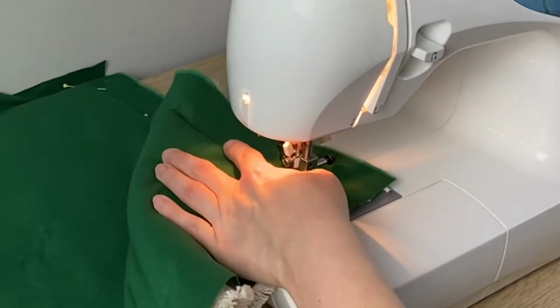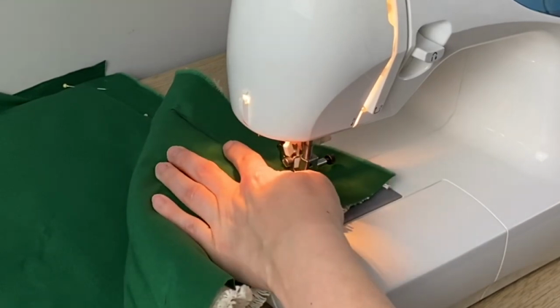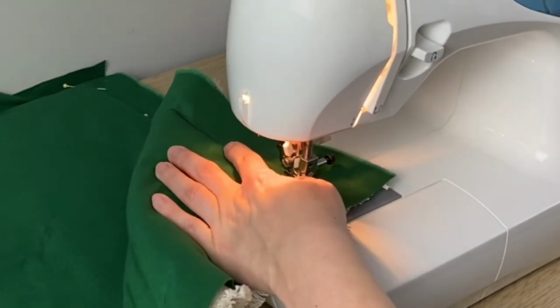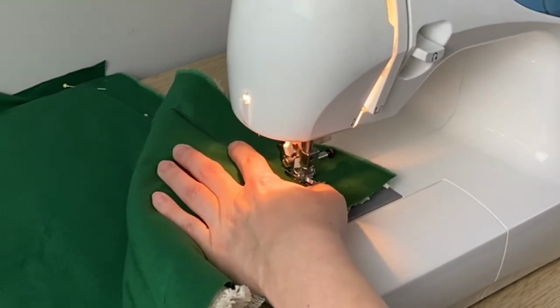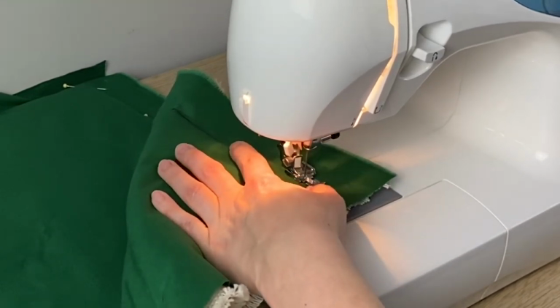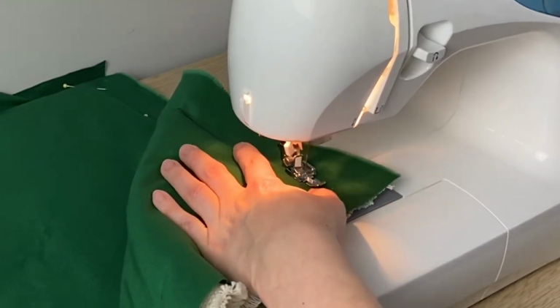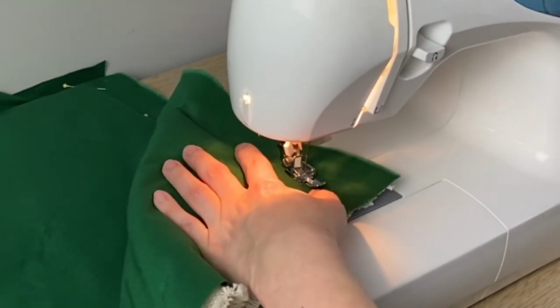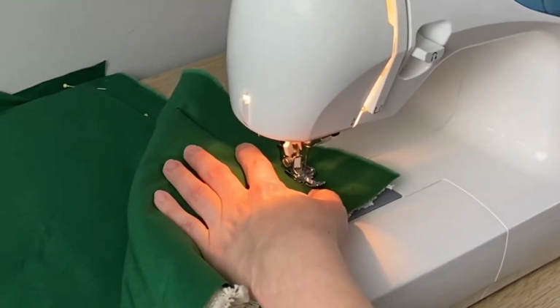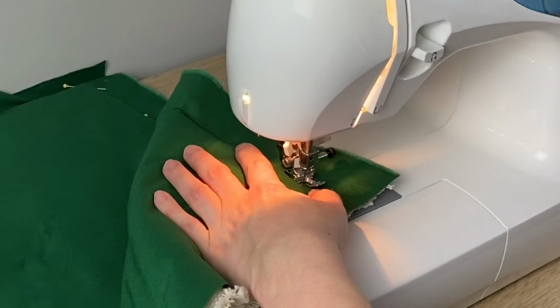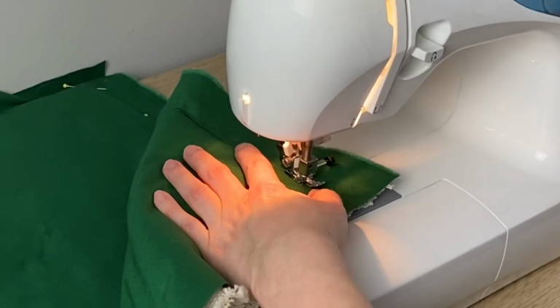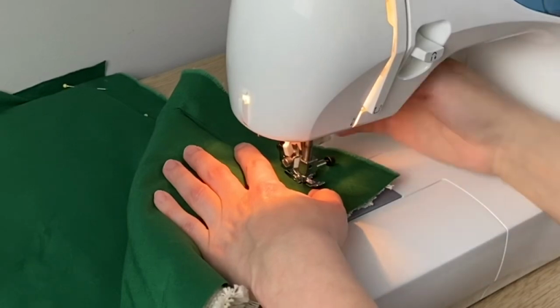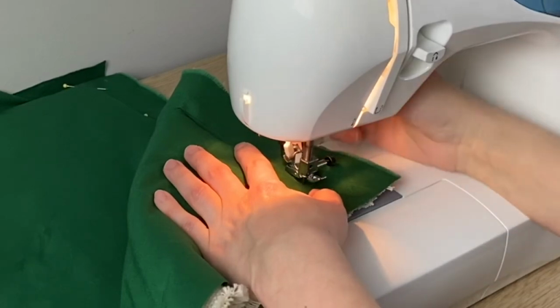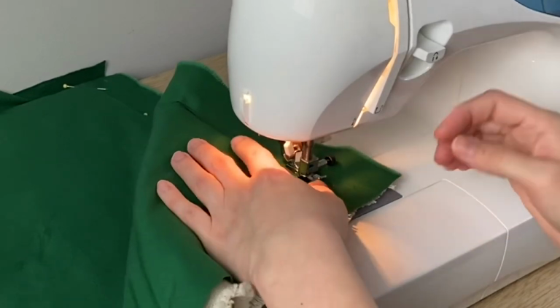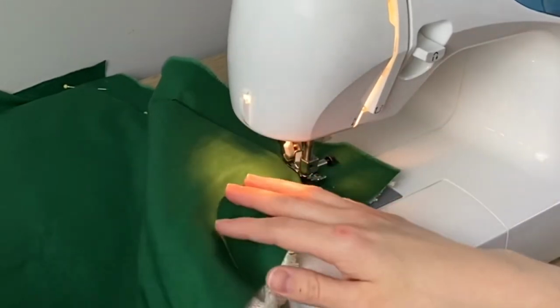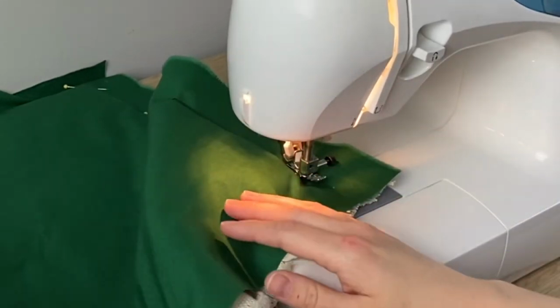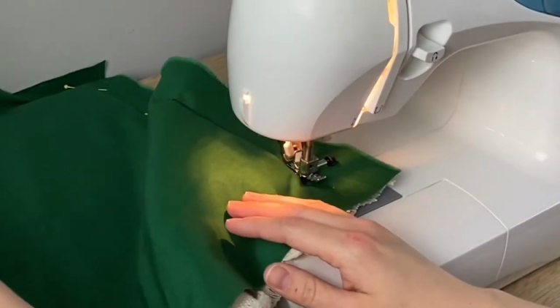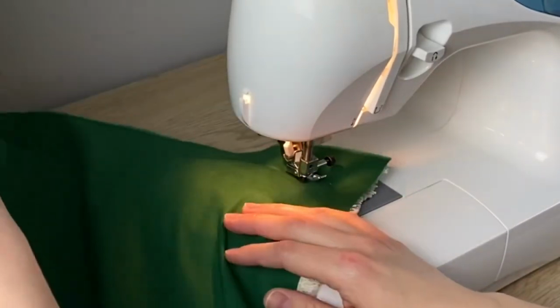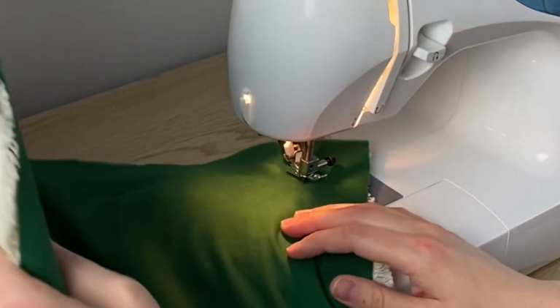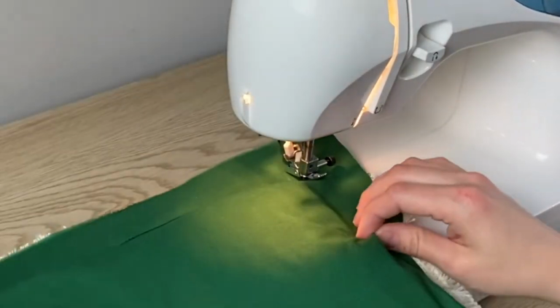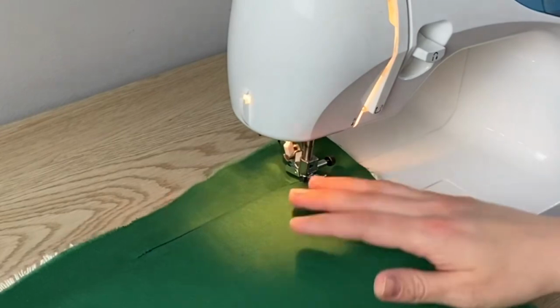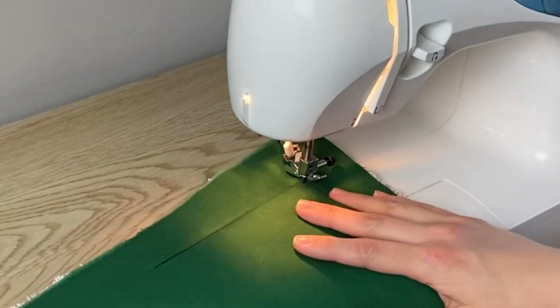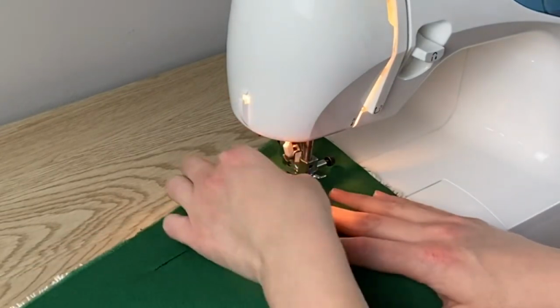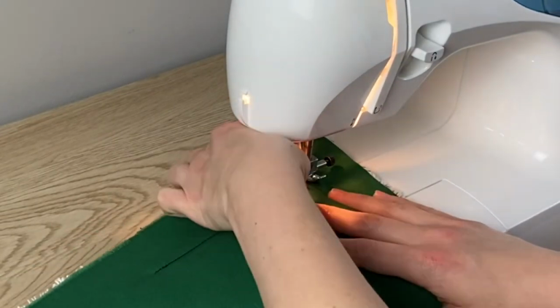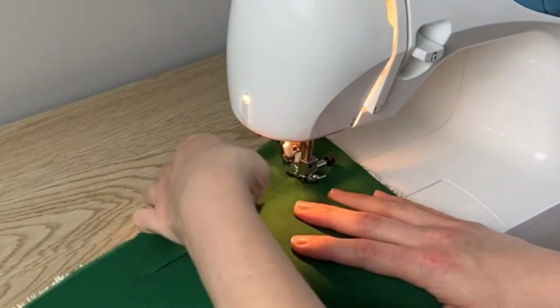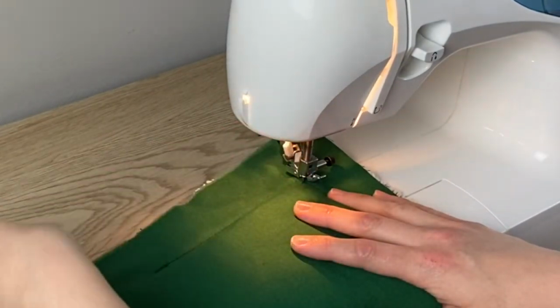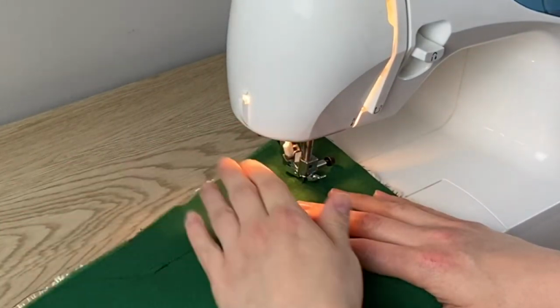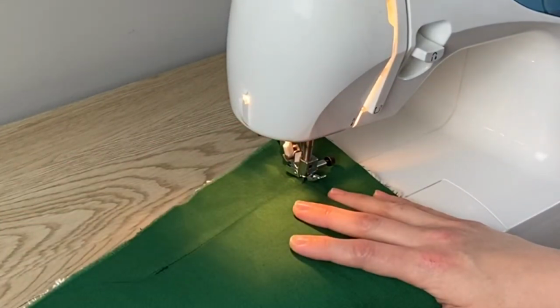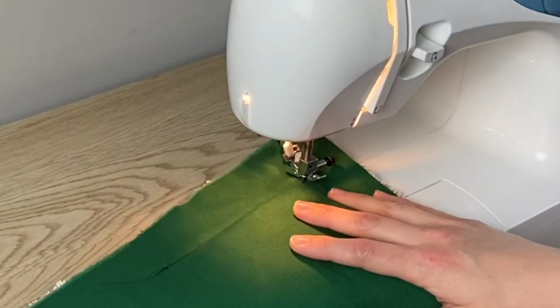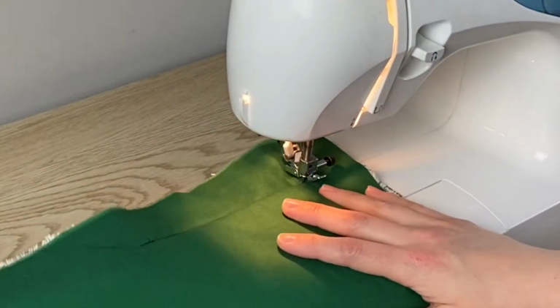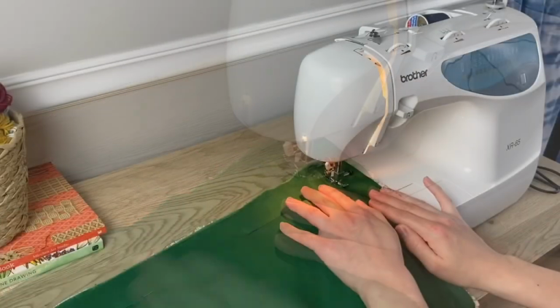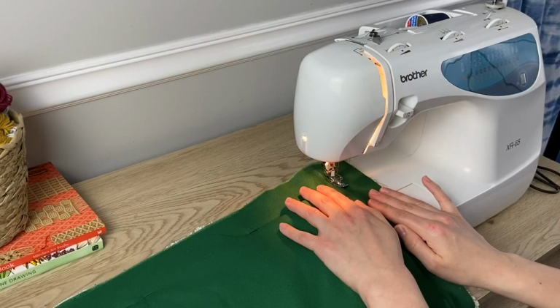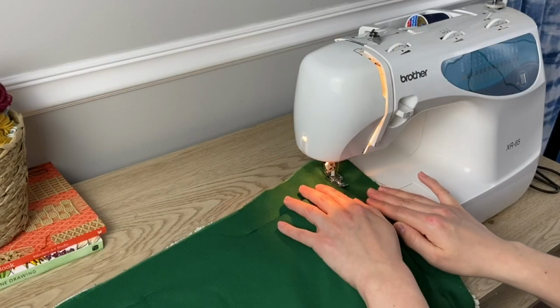When you reach a corner, make sure the needle is pressed down into the fabric, then you're going to flip the presser foot up and turn the whole project so you can continue sewing on the other side. Don't forget to put your presser foot back down before you start sewing again.